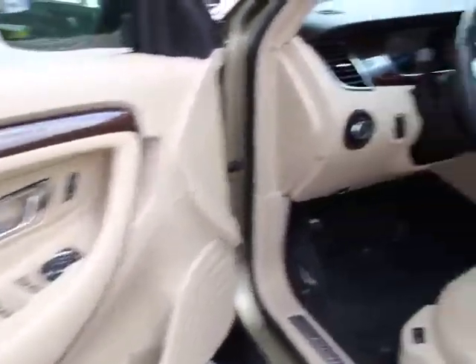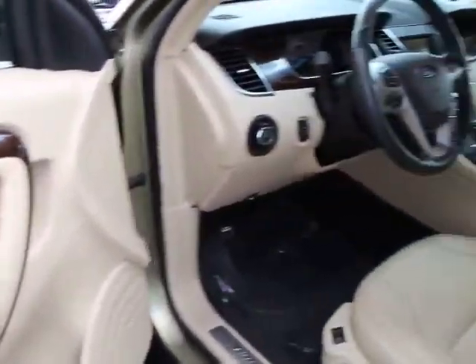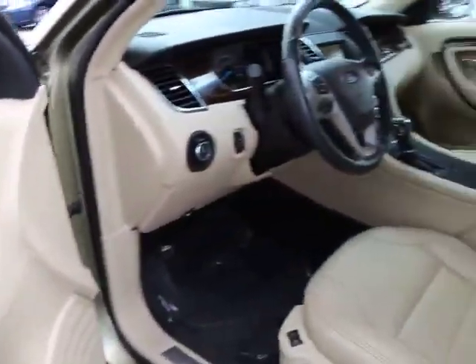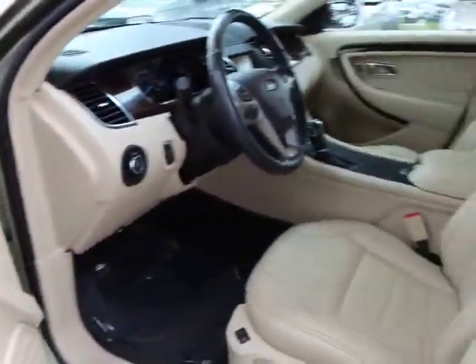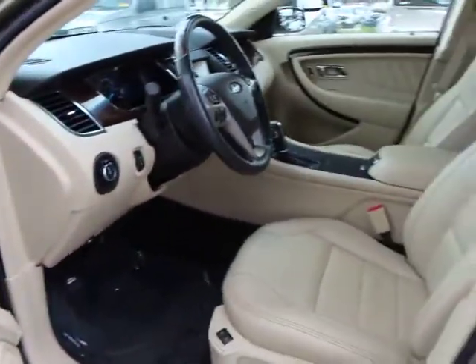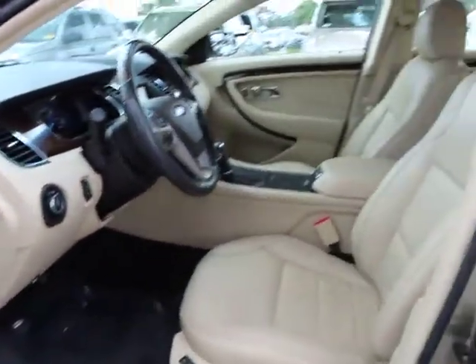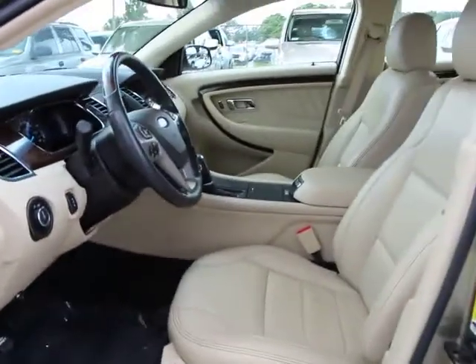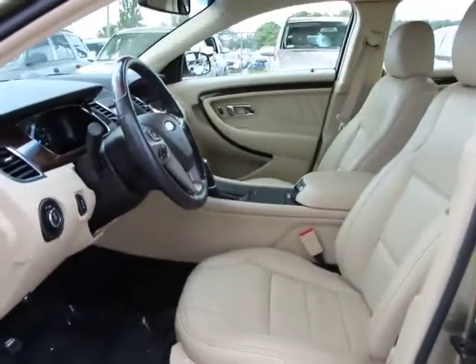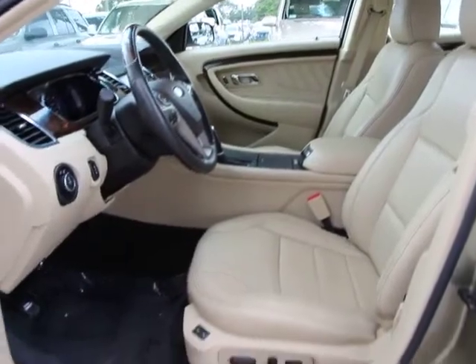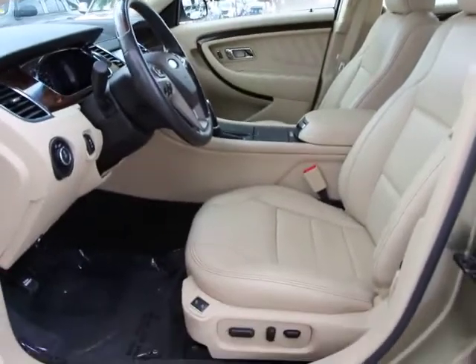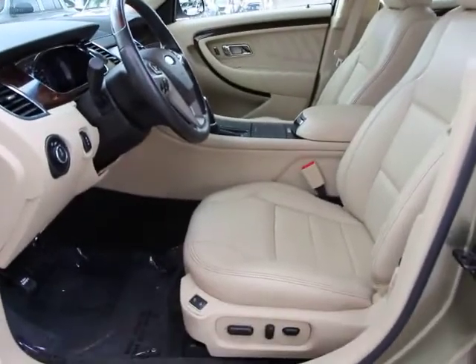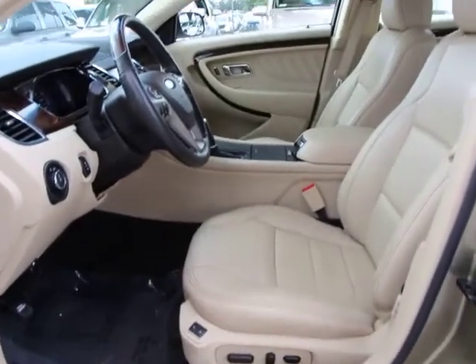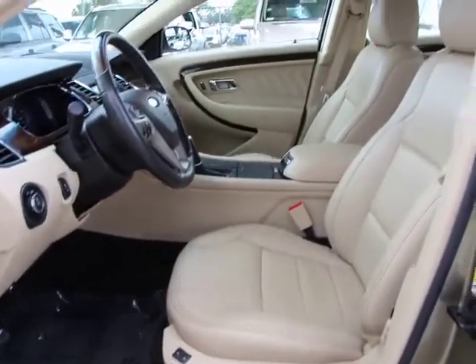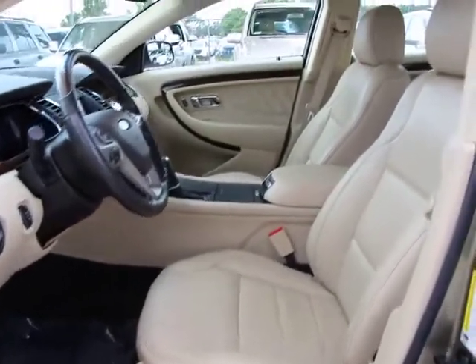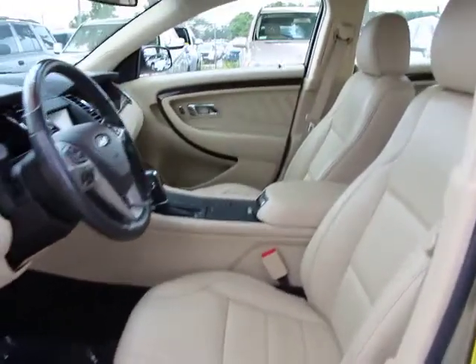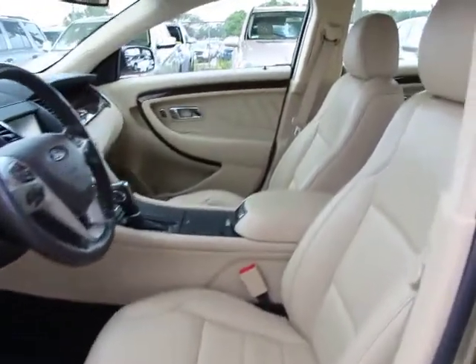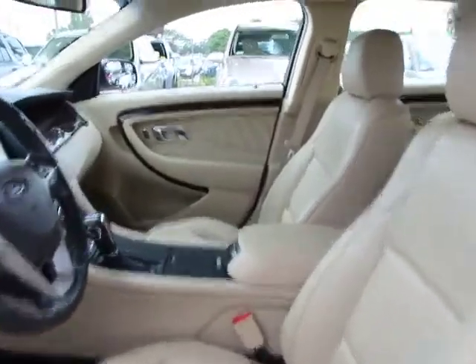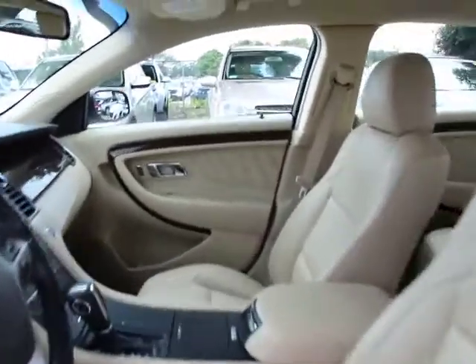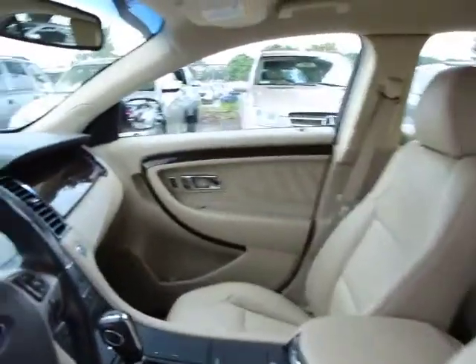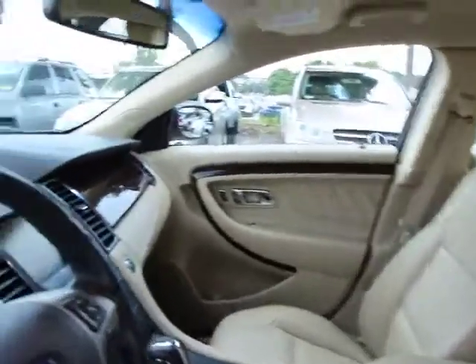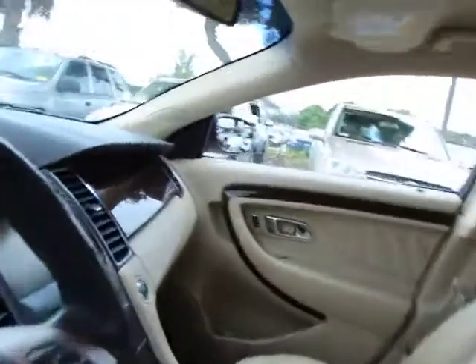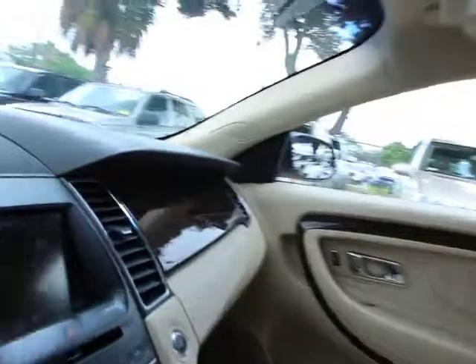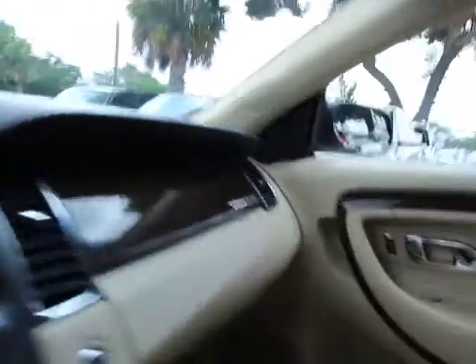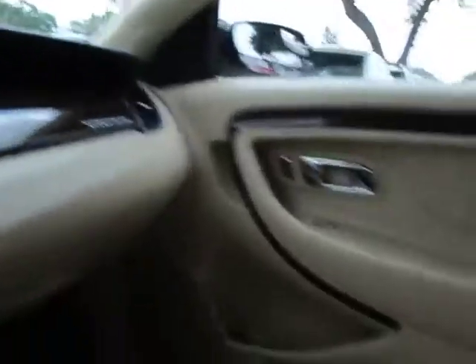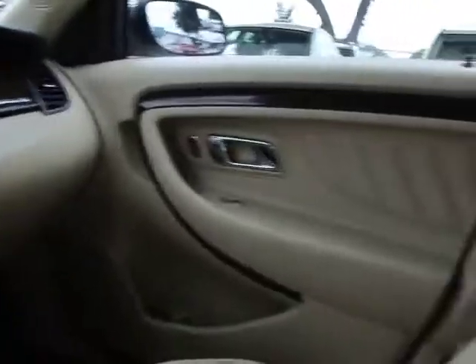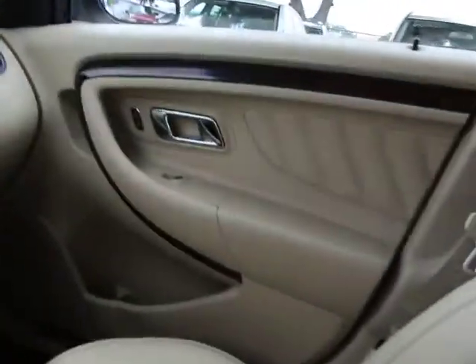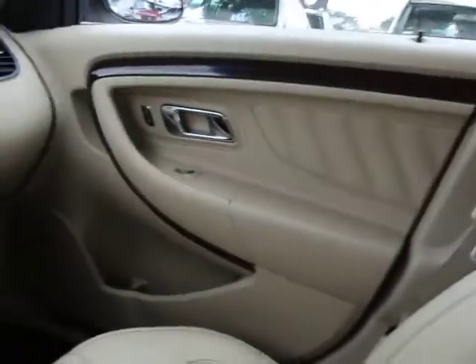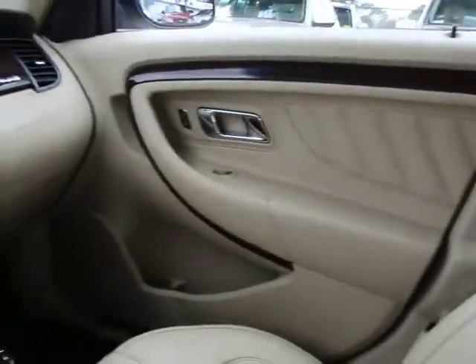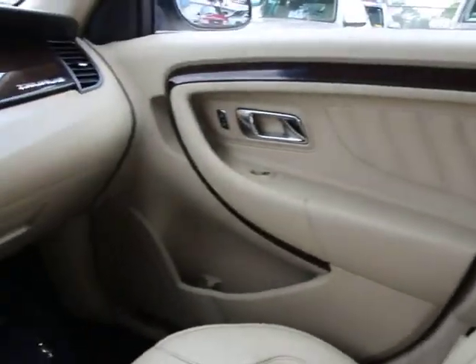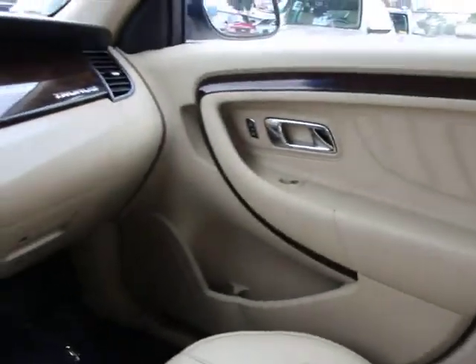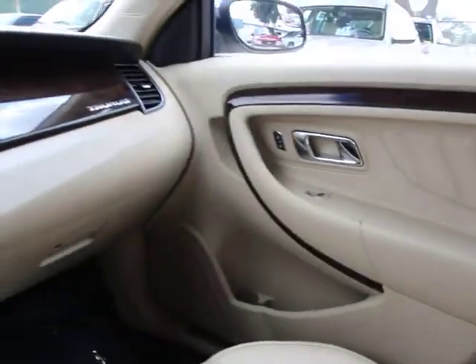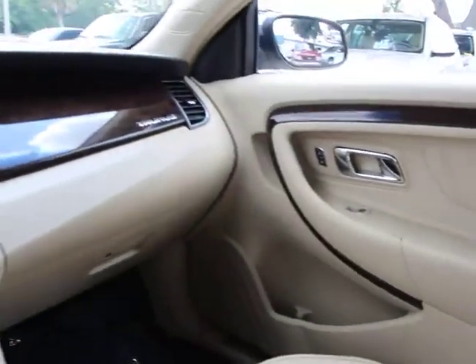Tachometer, brake assist, tilt steering wheel, speed control, radio data system, low tire pressure warning. This vehicle is CARPAC certified, one owner, and qualifies for CARPAC's buyback guarantee.